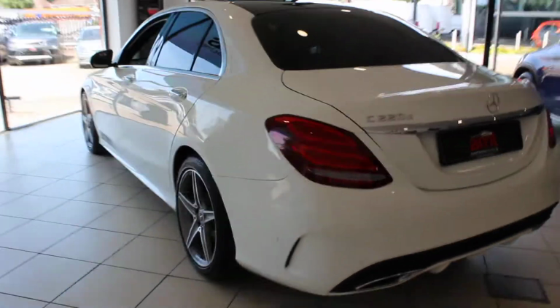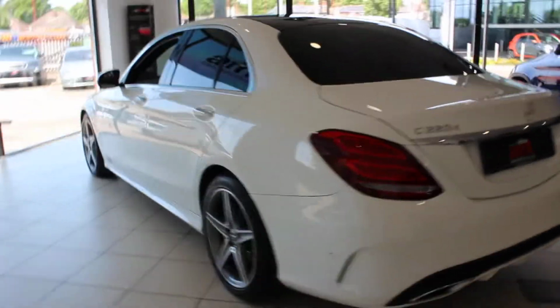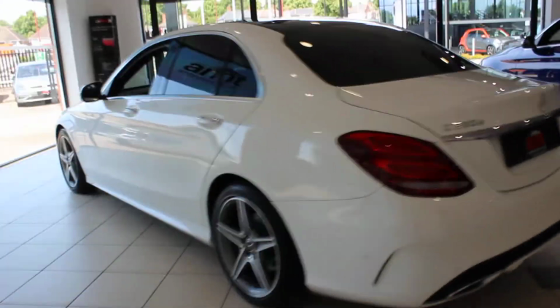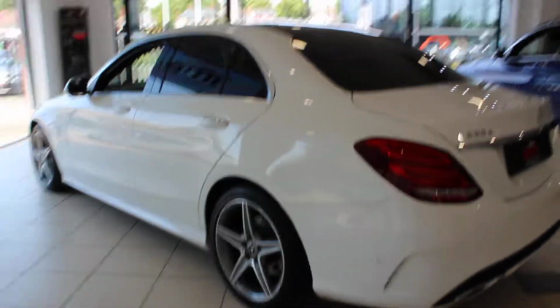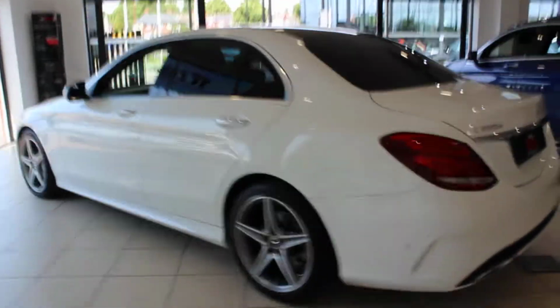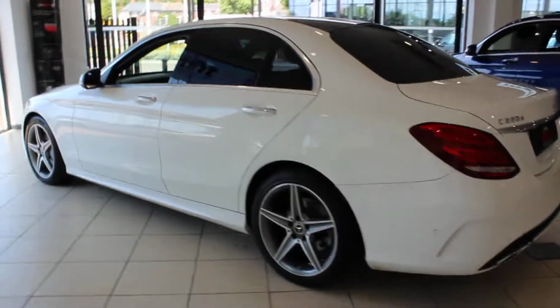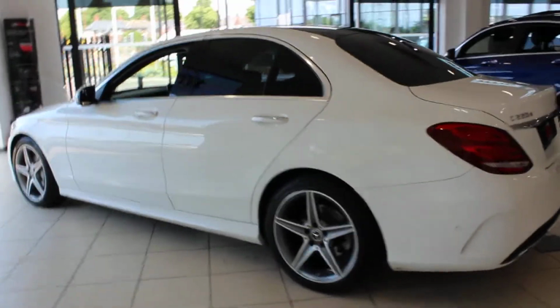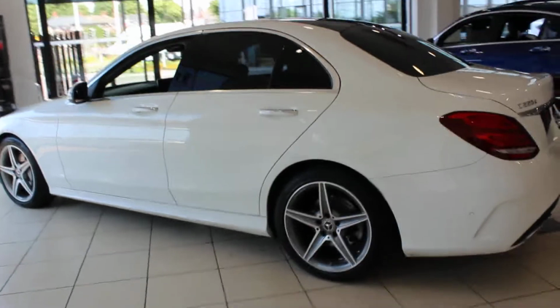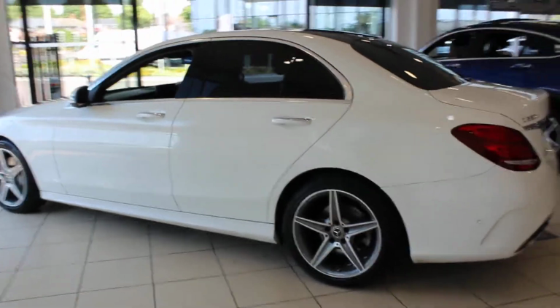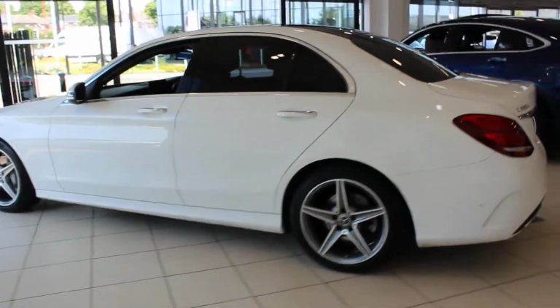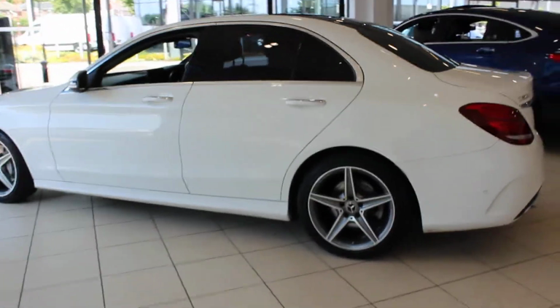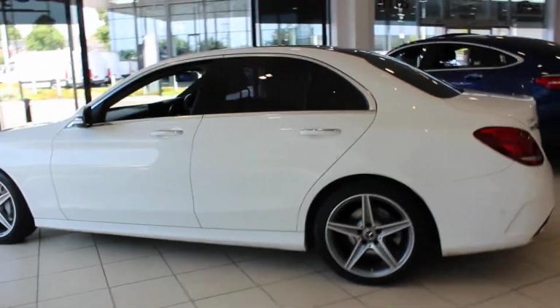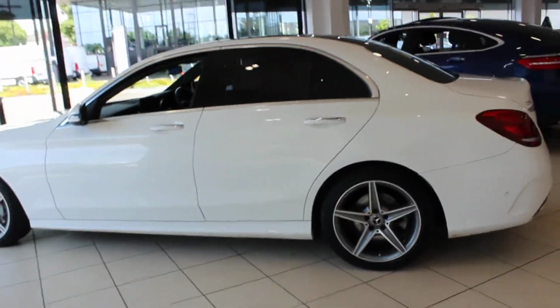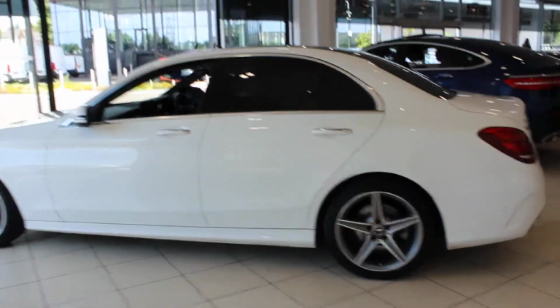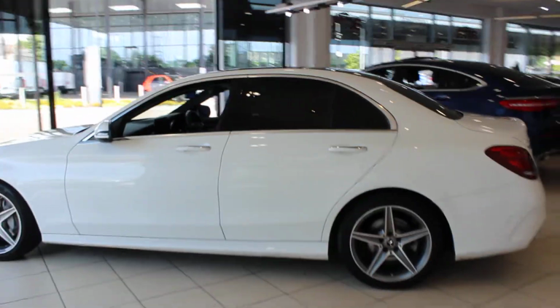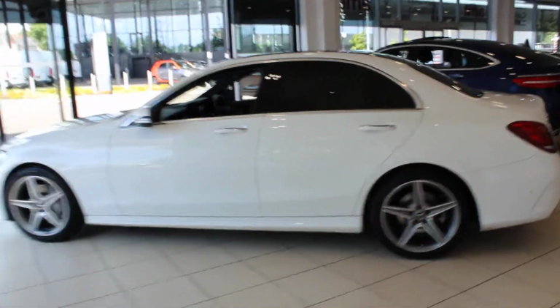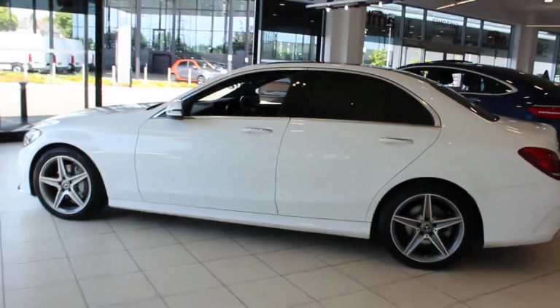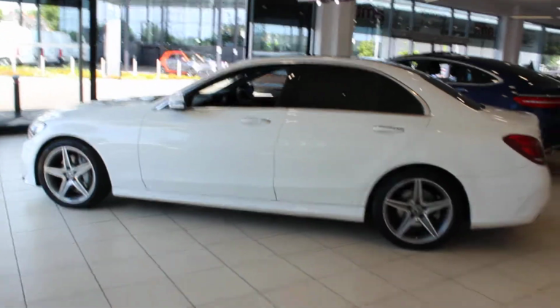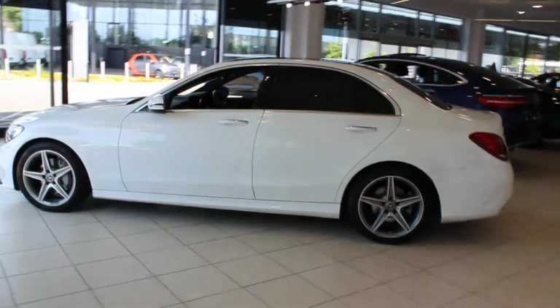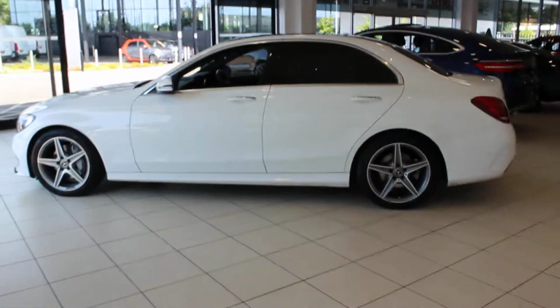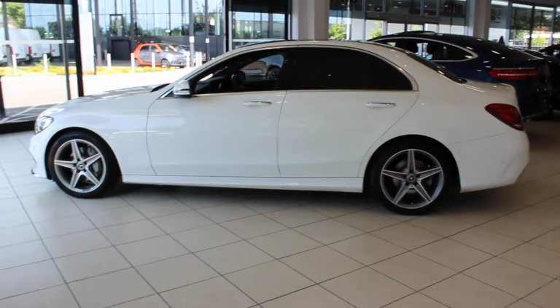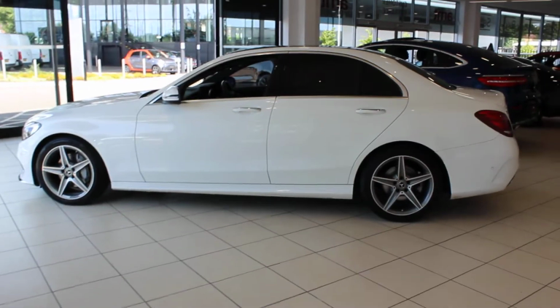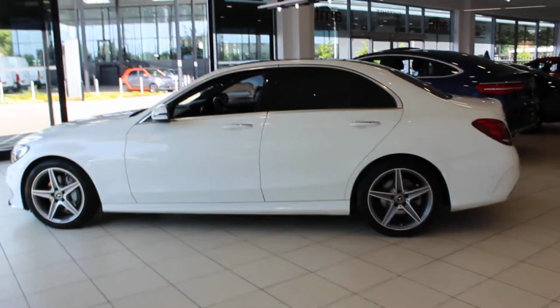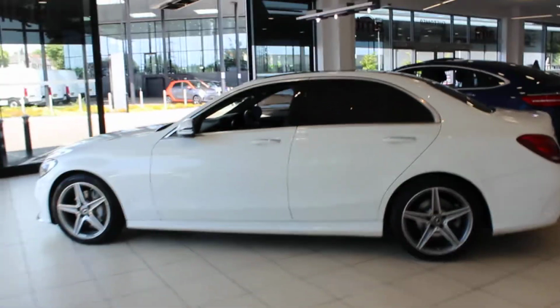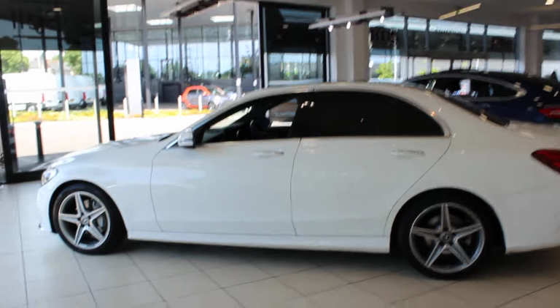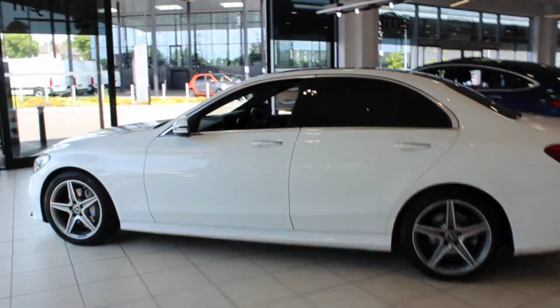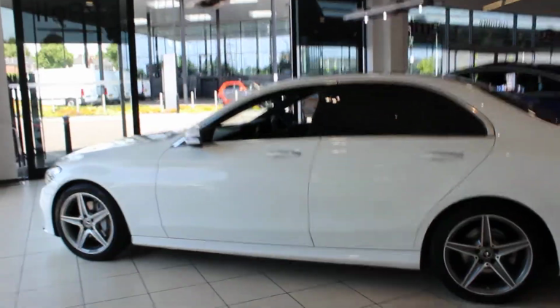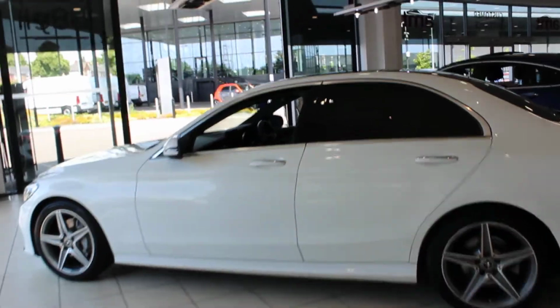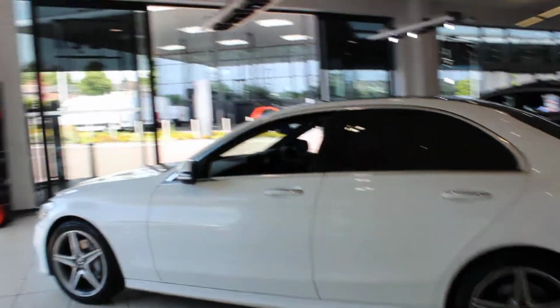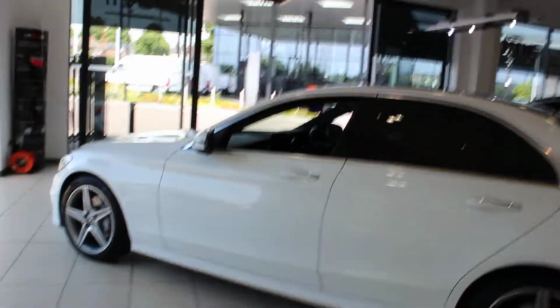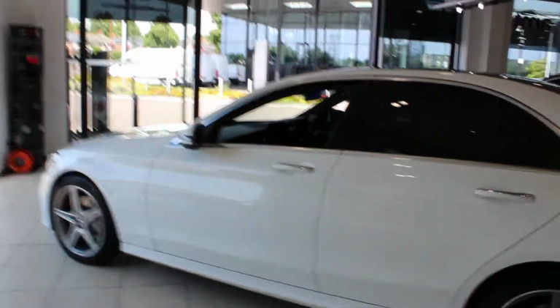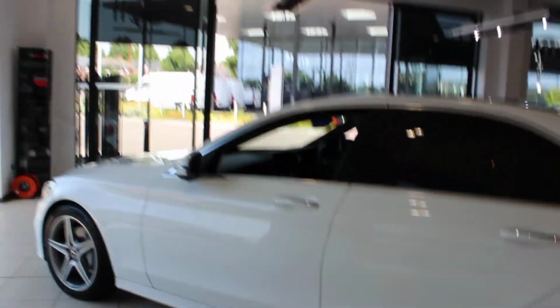It's been very well looked after and is in great condition, with a full Mercedes service history. It's also just had new brake pads and discs fitted.